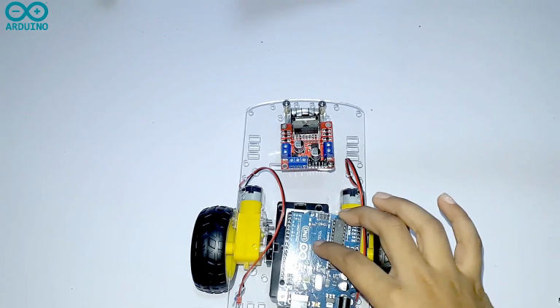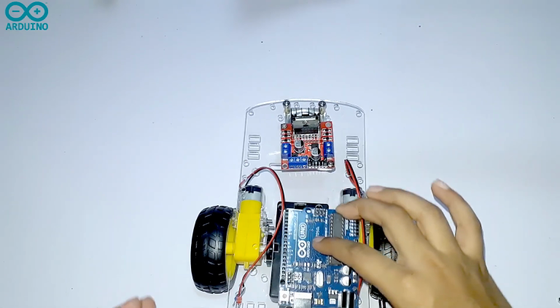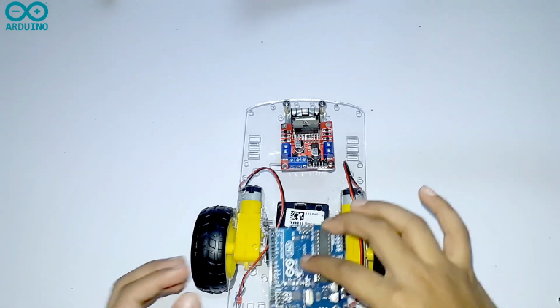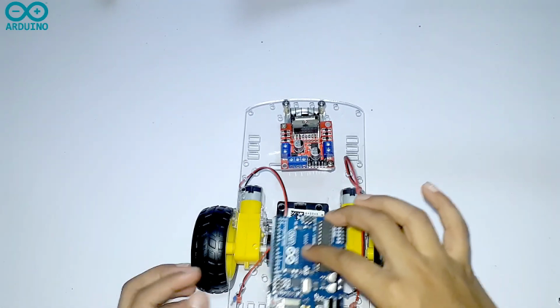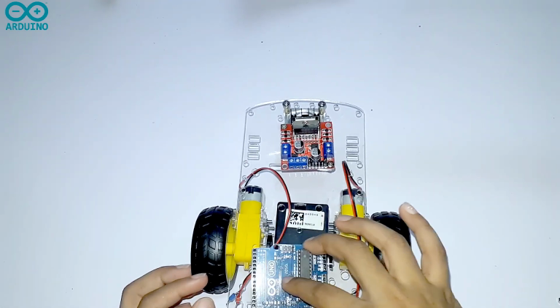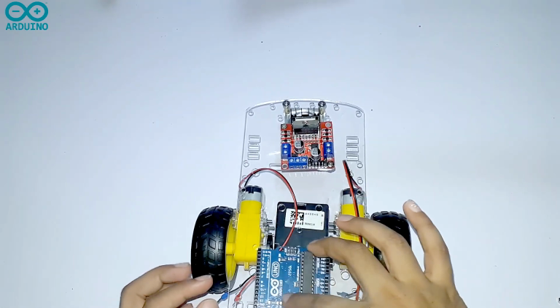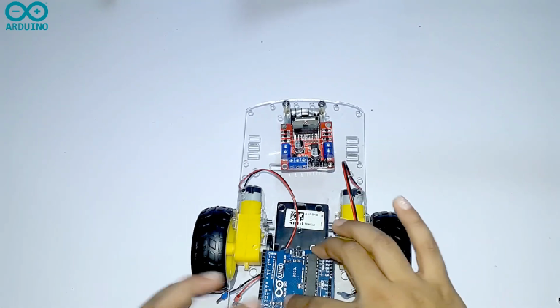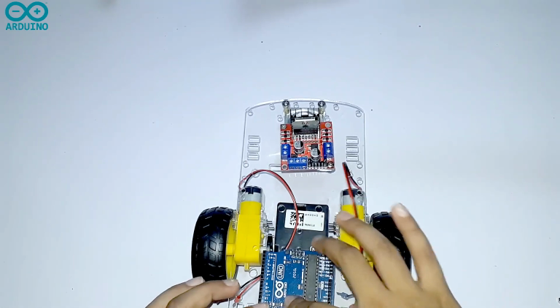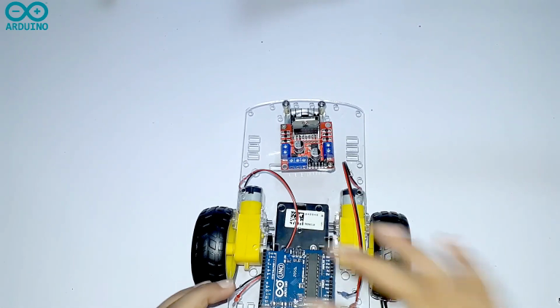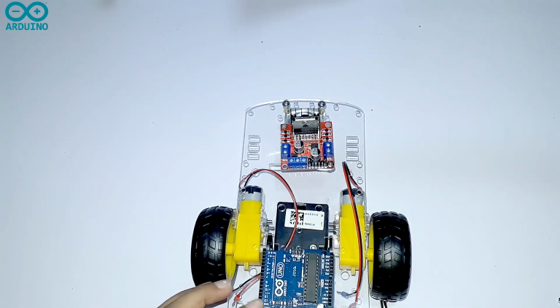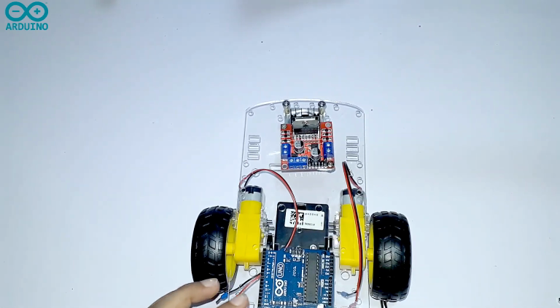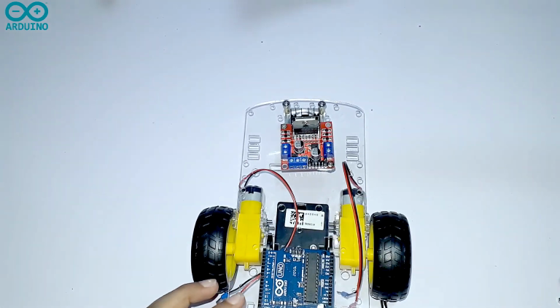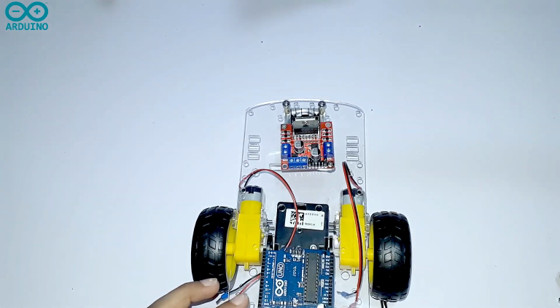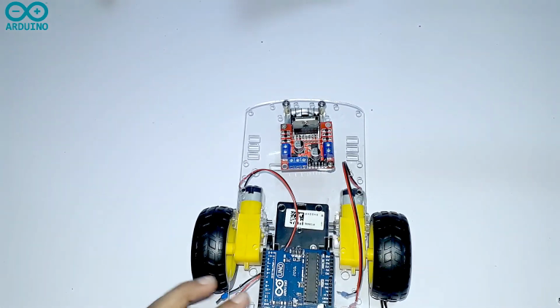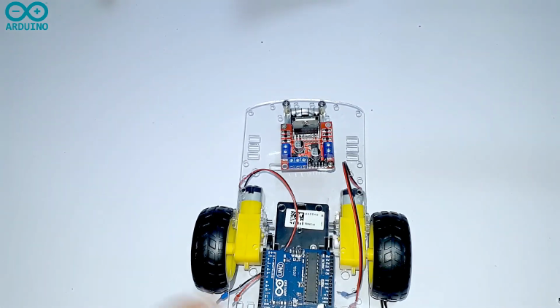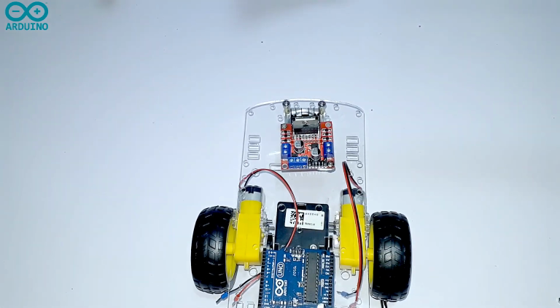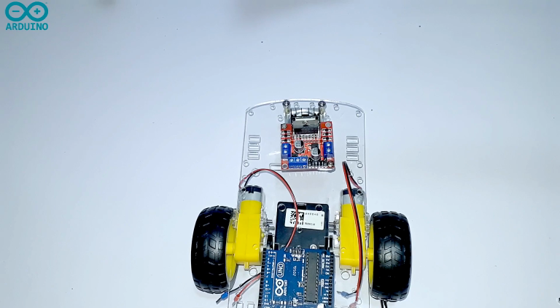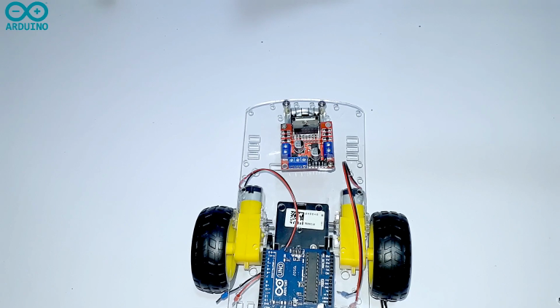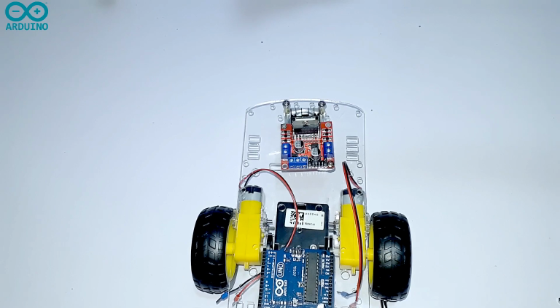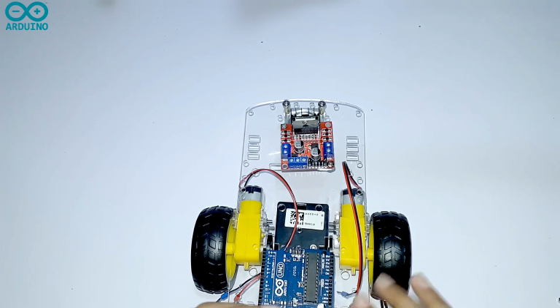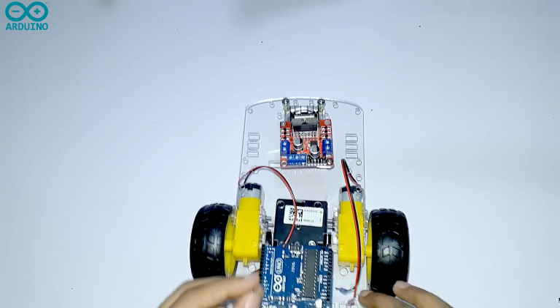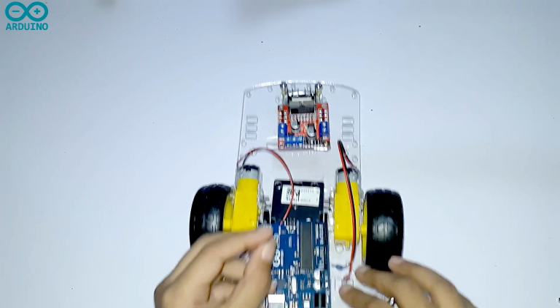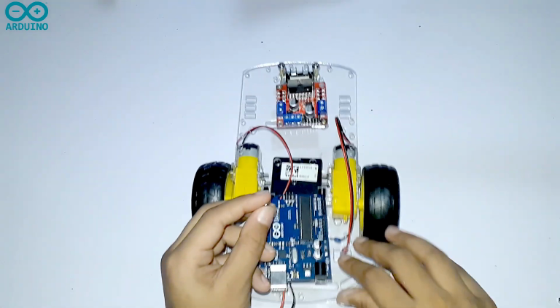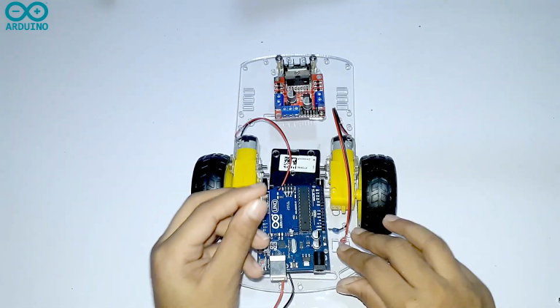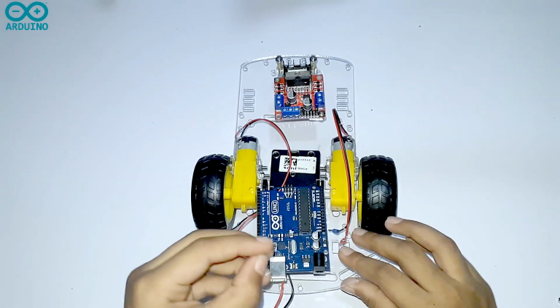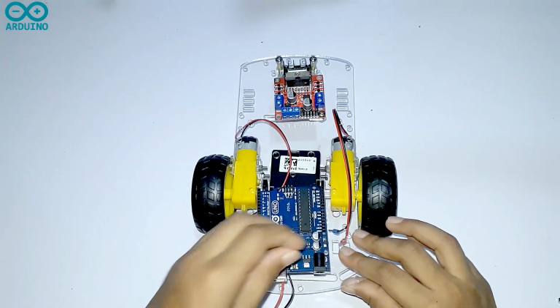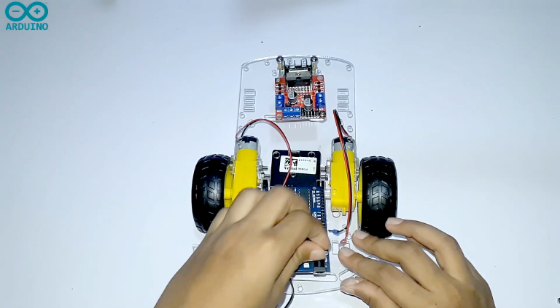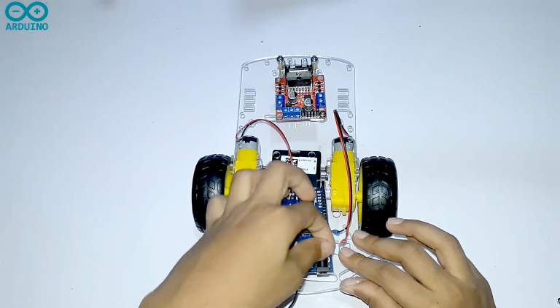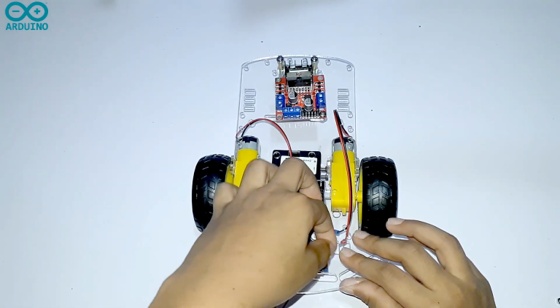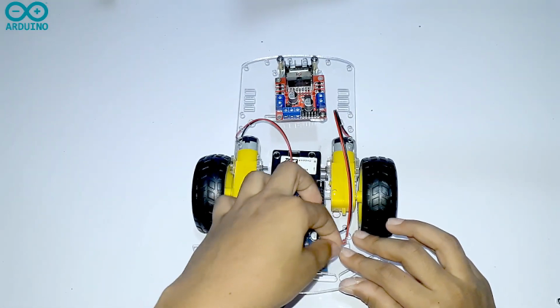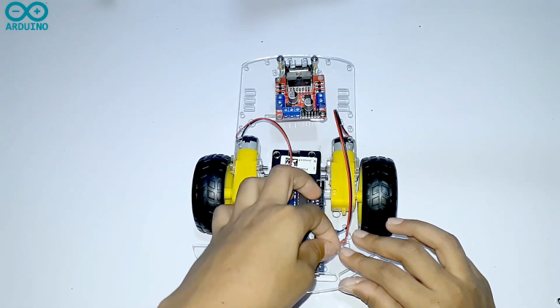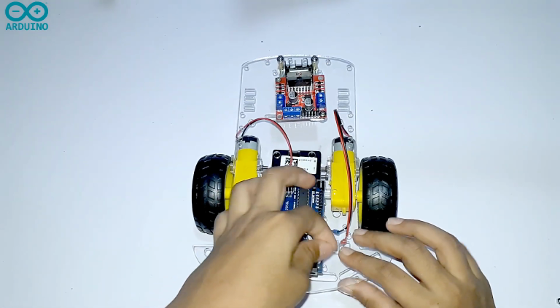Then you have to take your Arduino board and screw it in between the two motors, like this way.